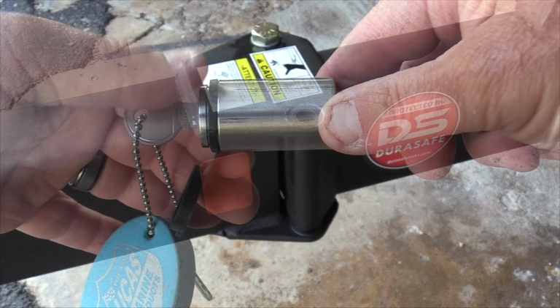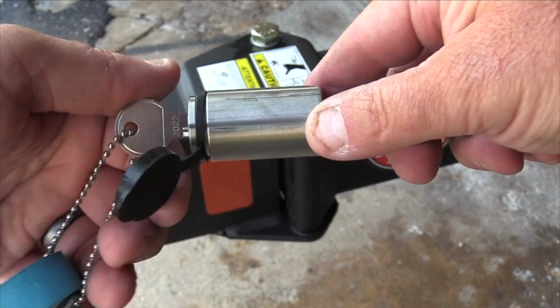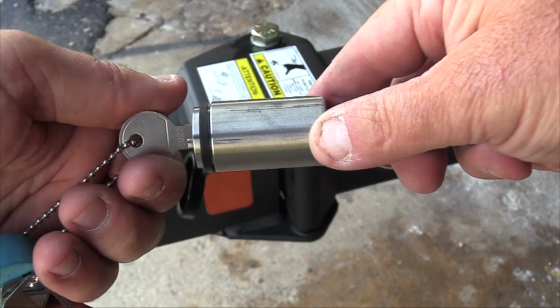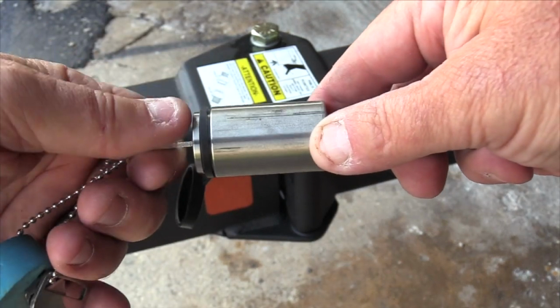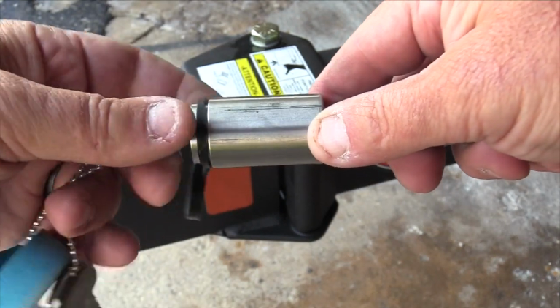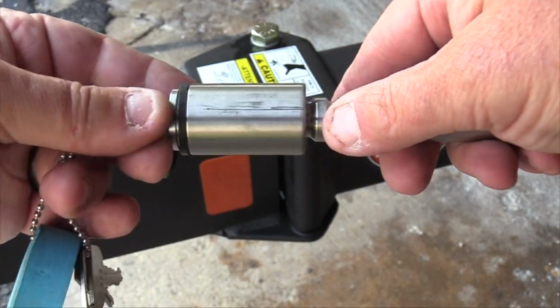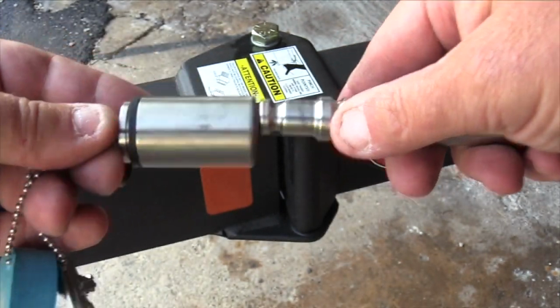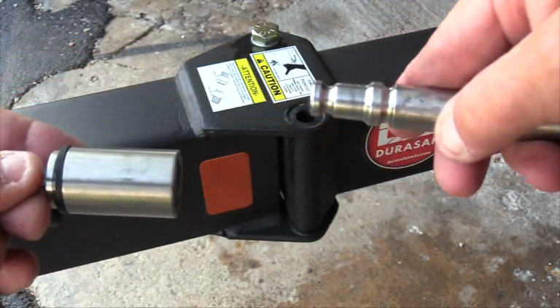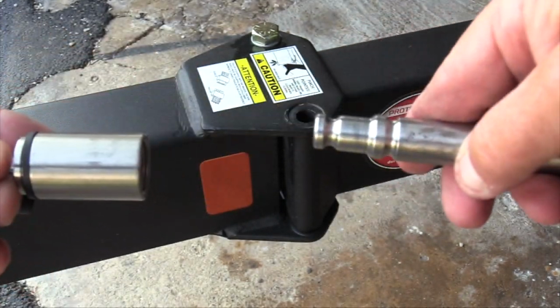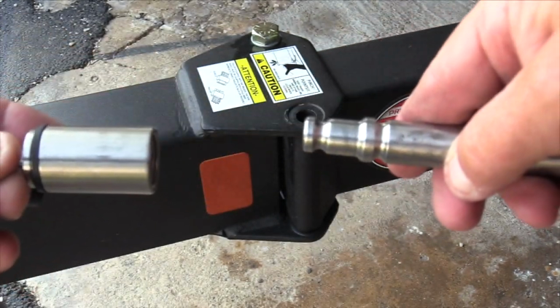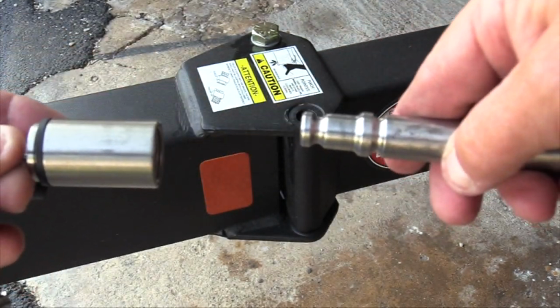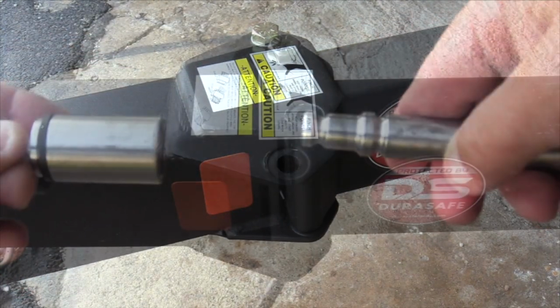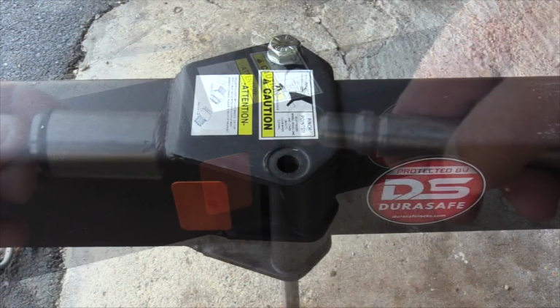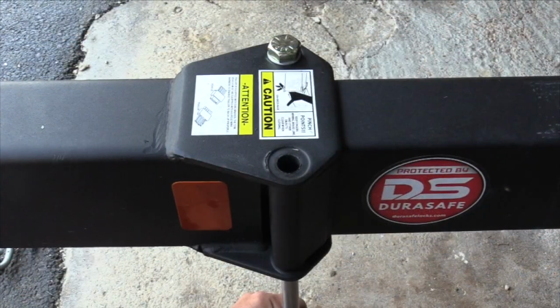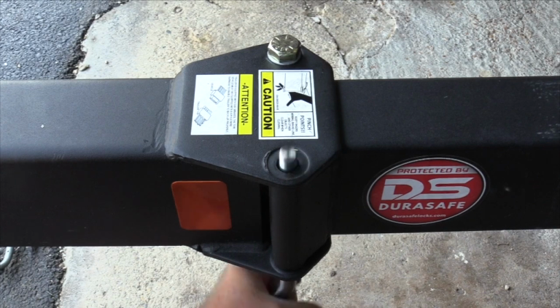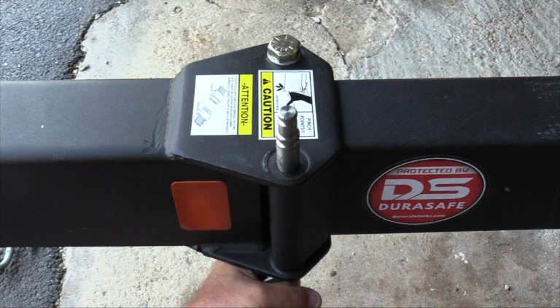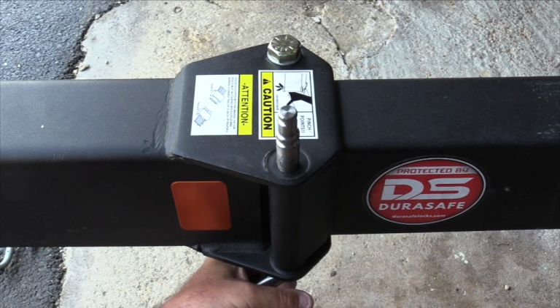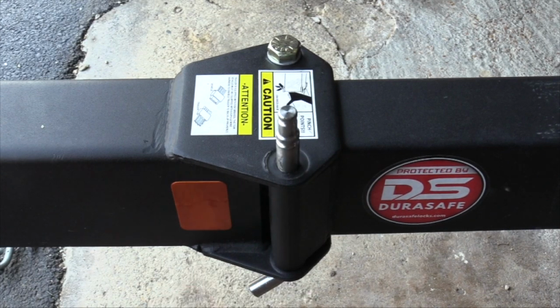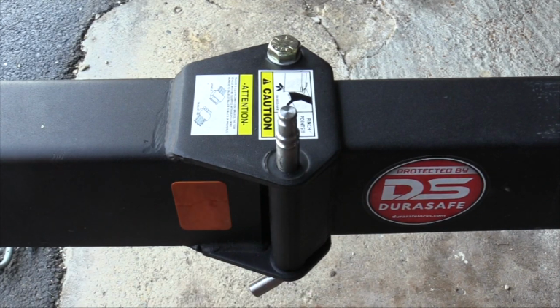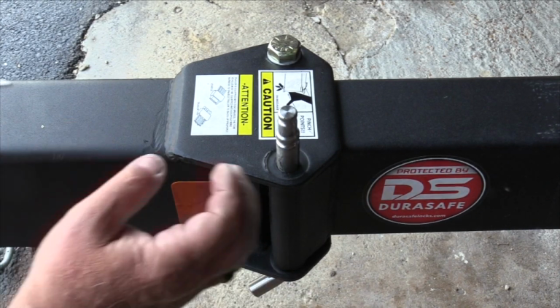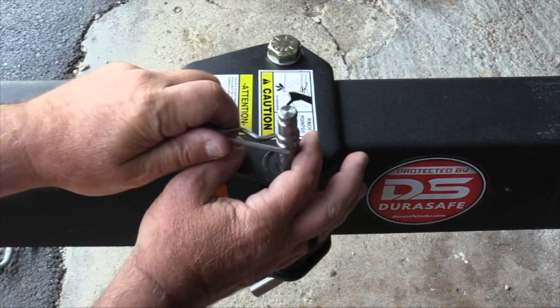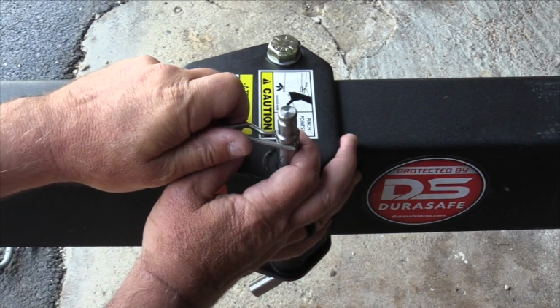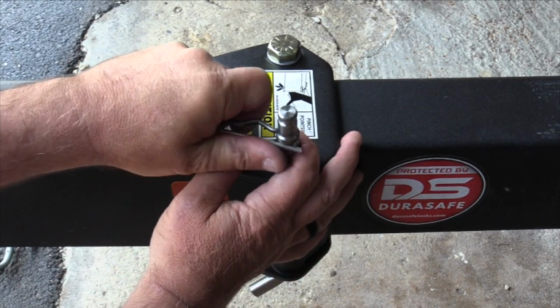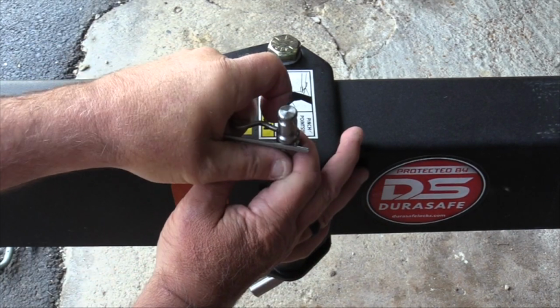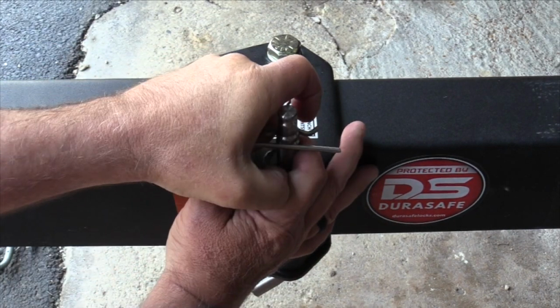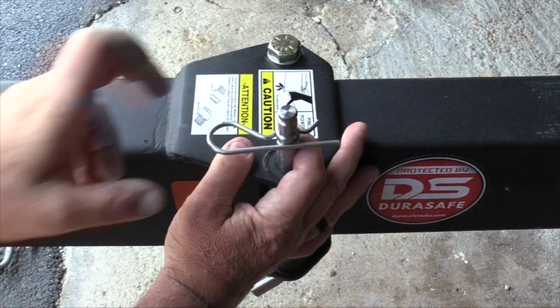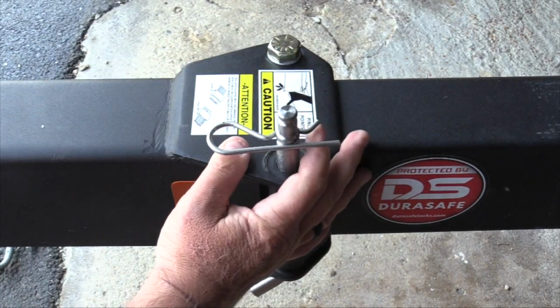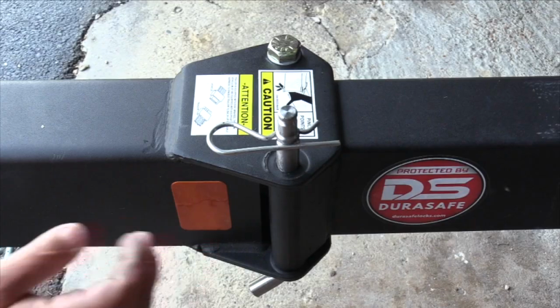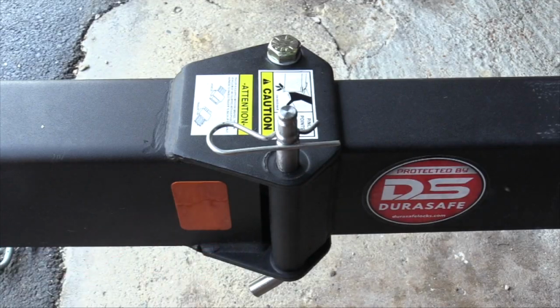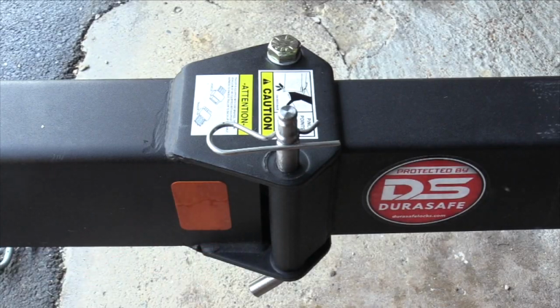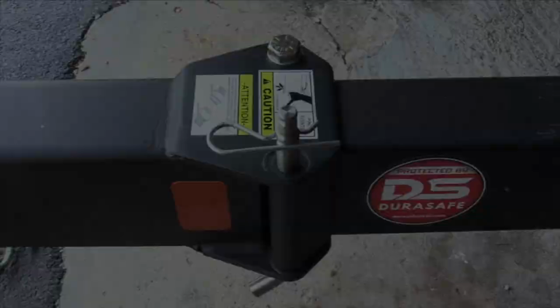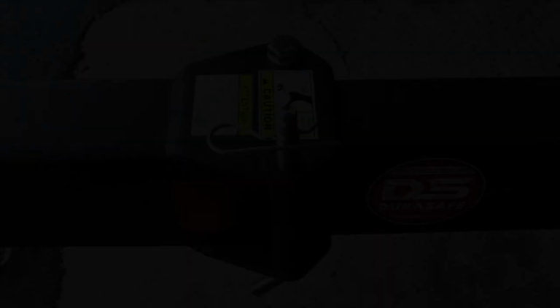Insert the key and remove the lock head from the pin. Then insert the lock pin through the bottom of the trailer tongue so that the lock pin is facing up. Reinstall the cotter pin.